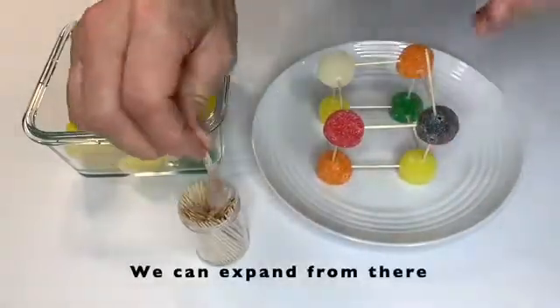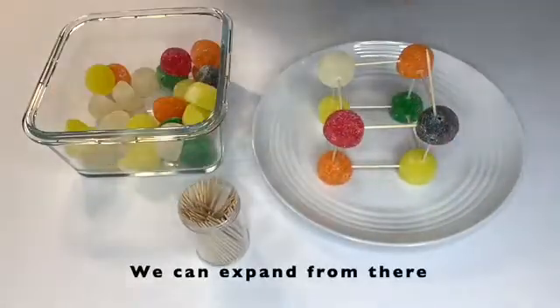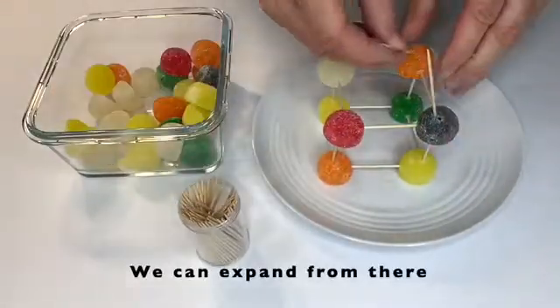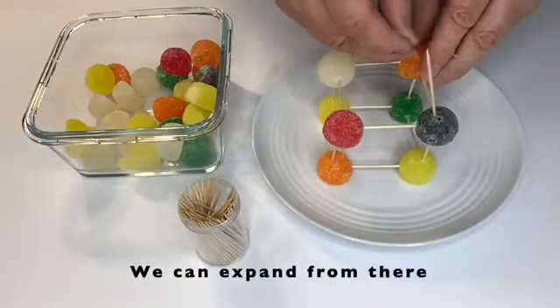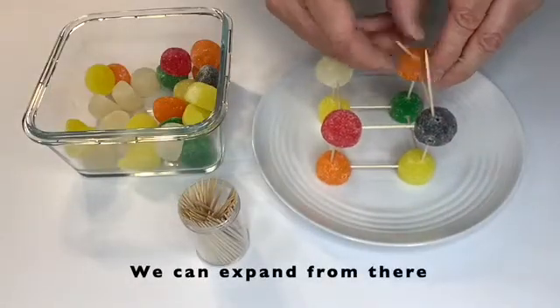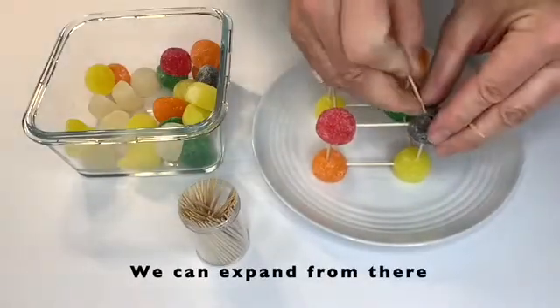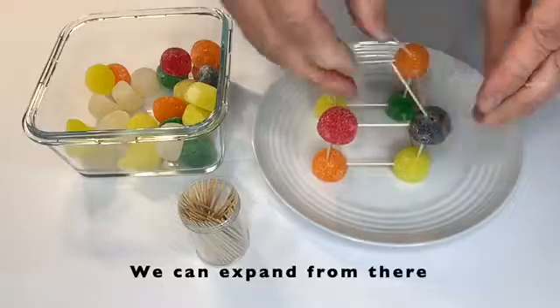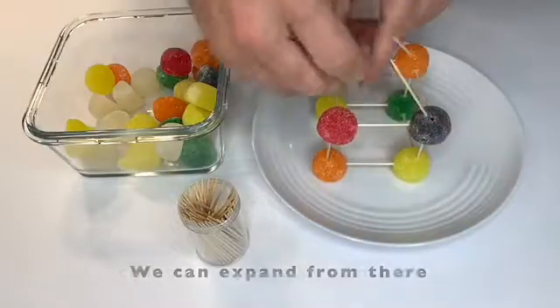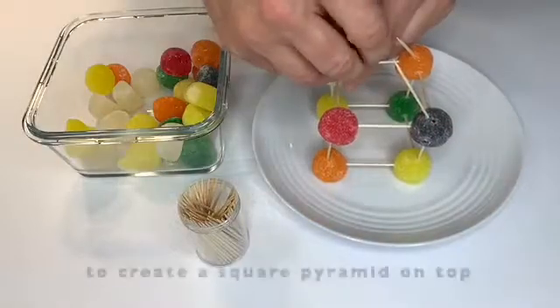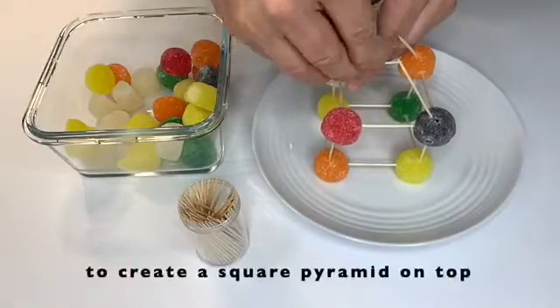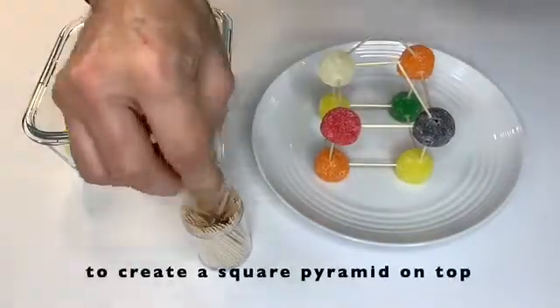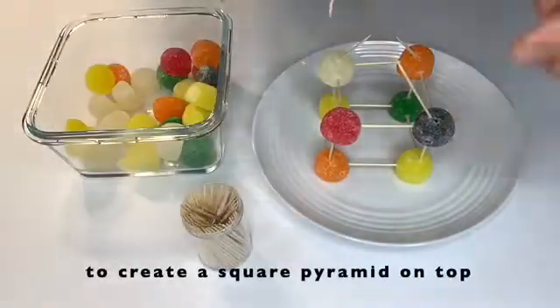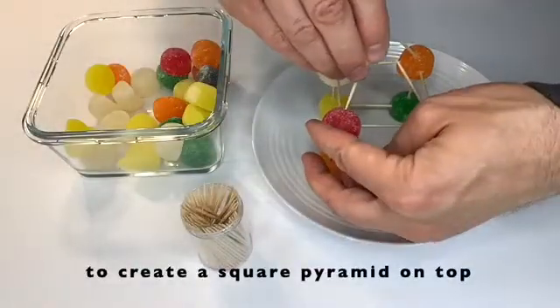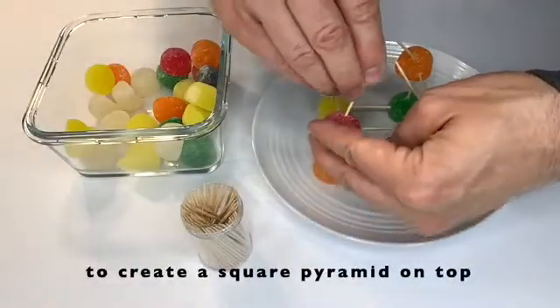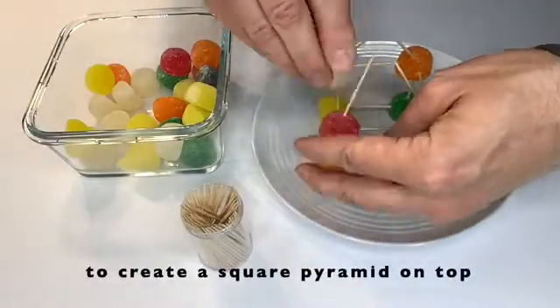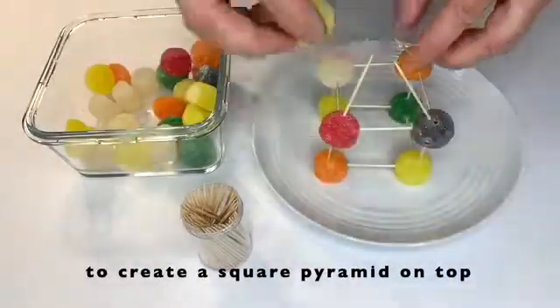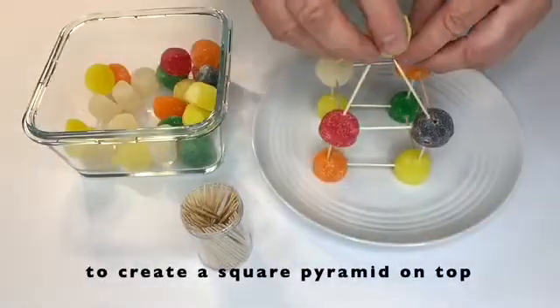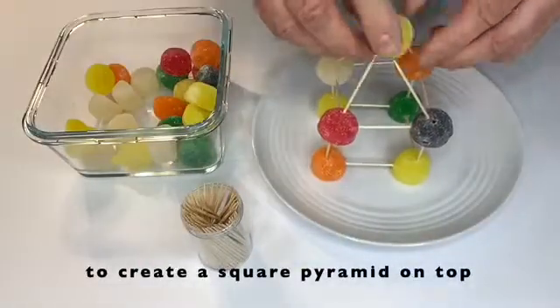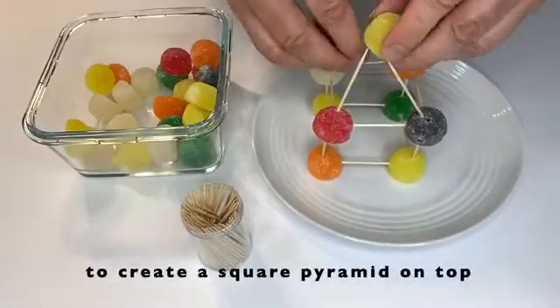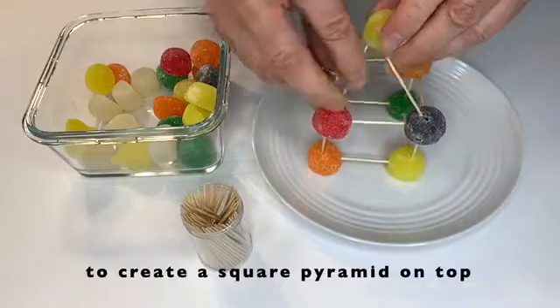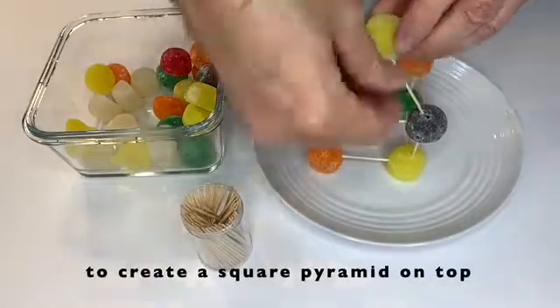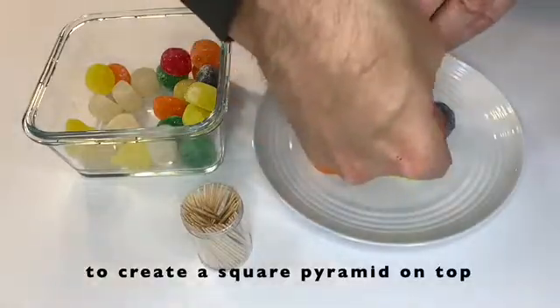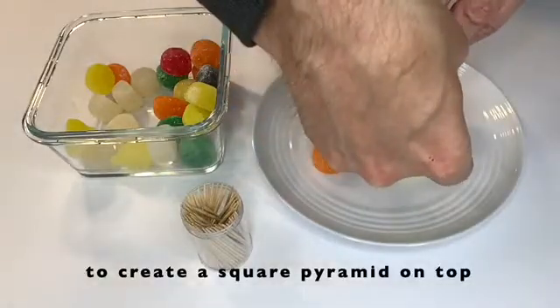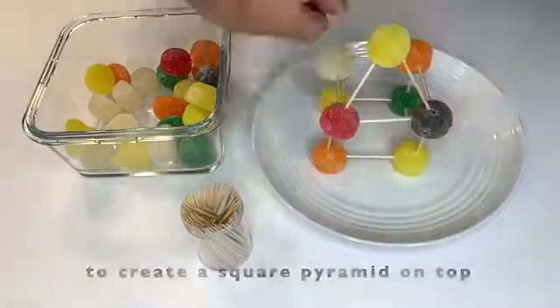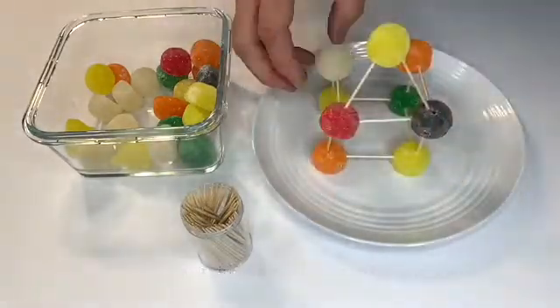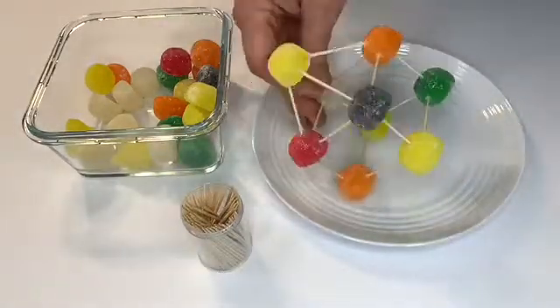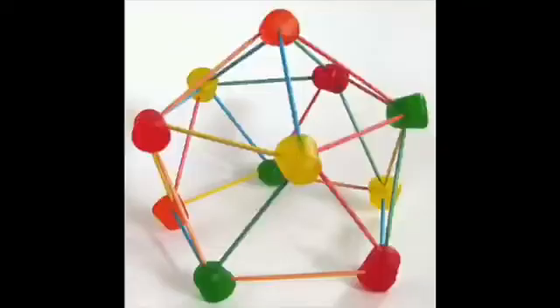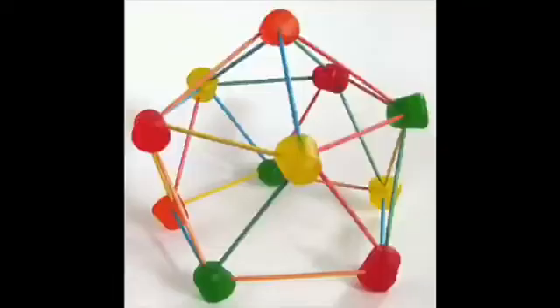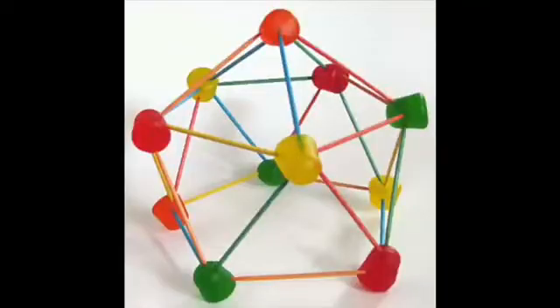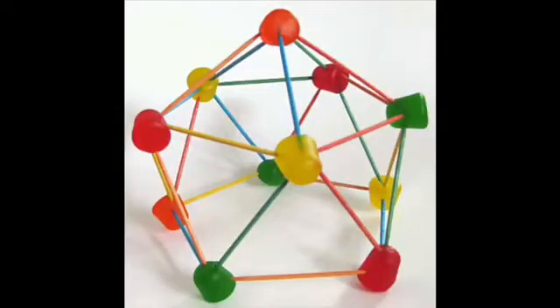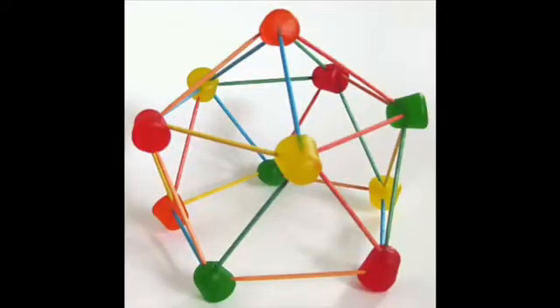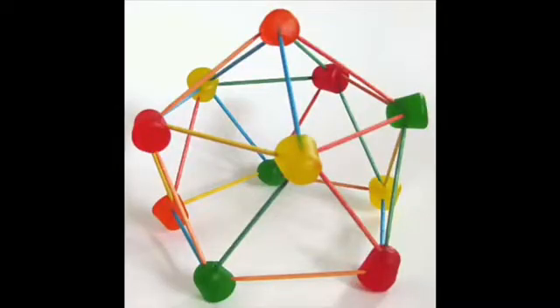And at the very top, we're forming the triangle right now — then you can add a gumdrop for its stability. Here's some more shapes.